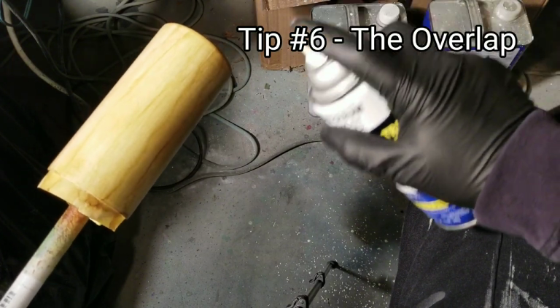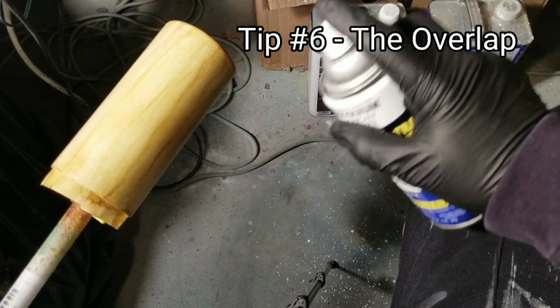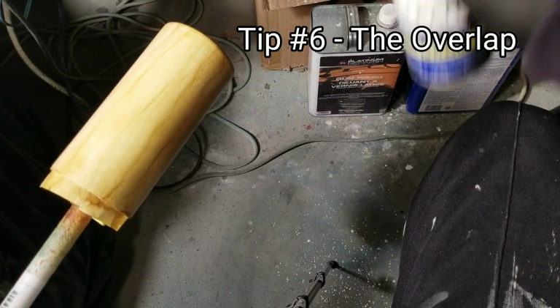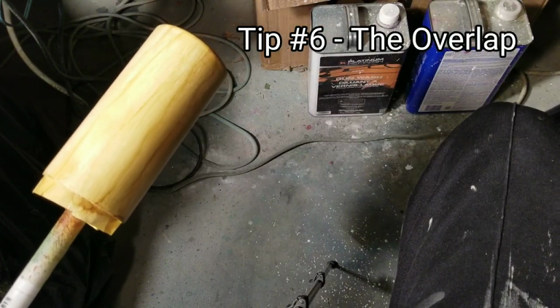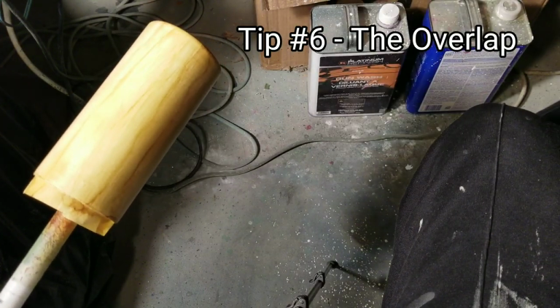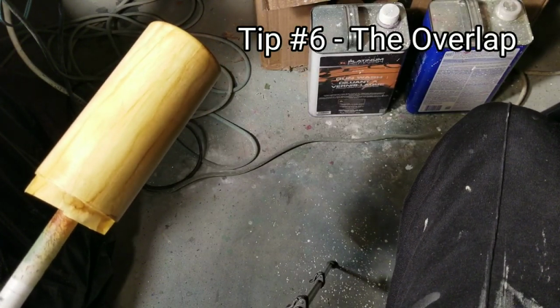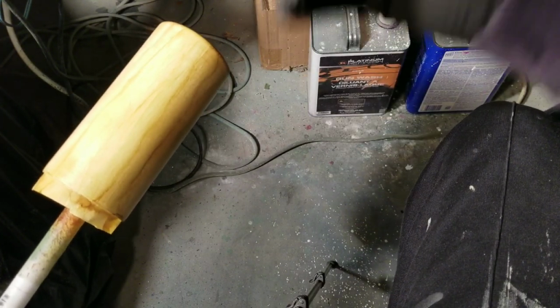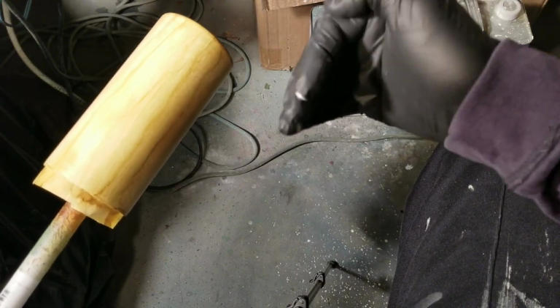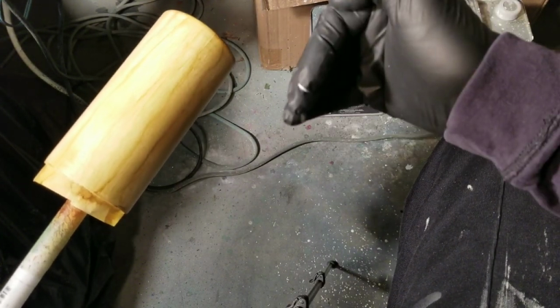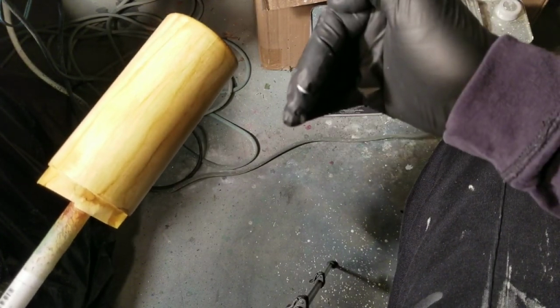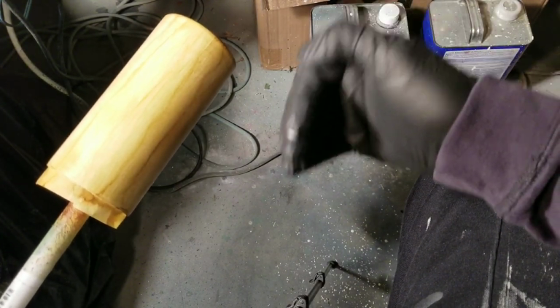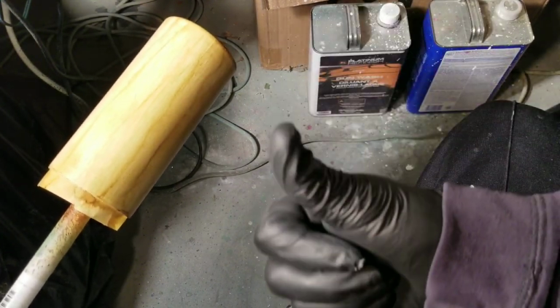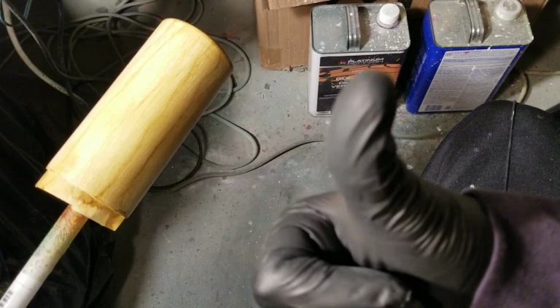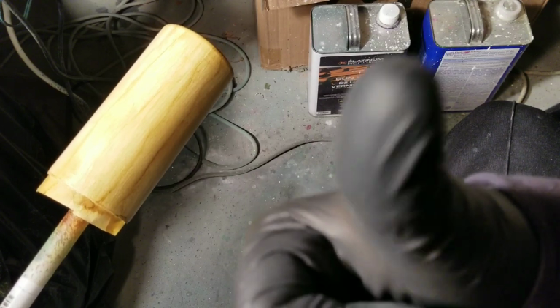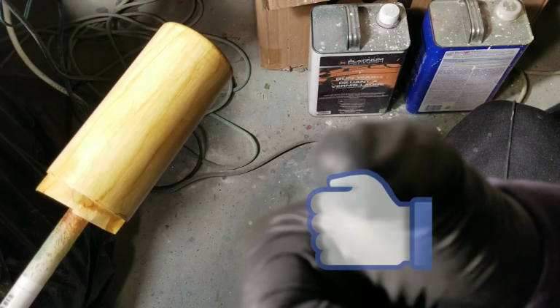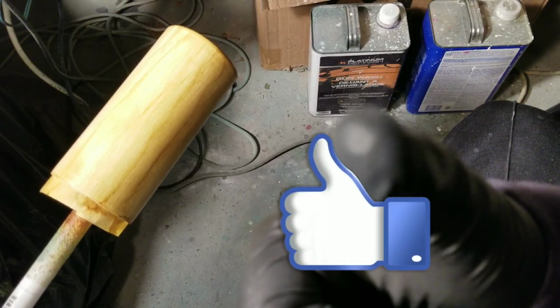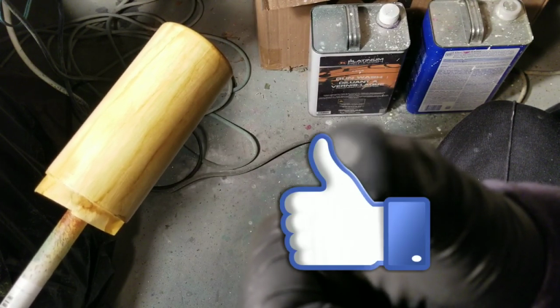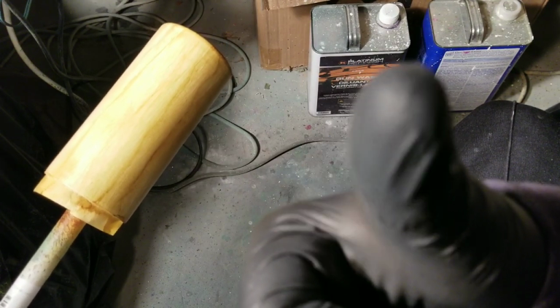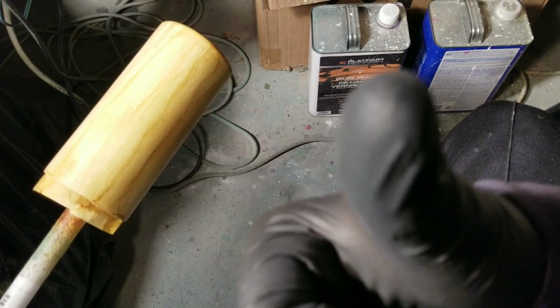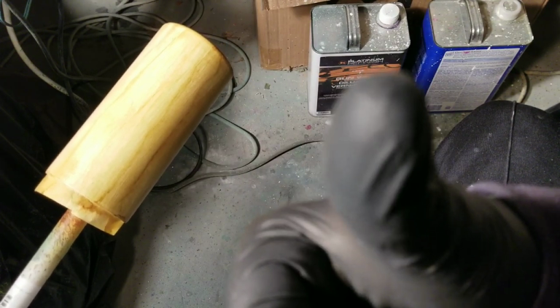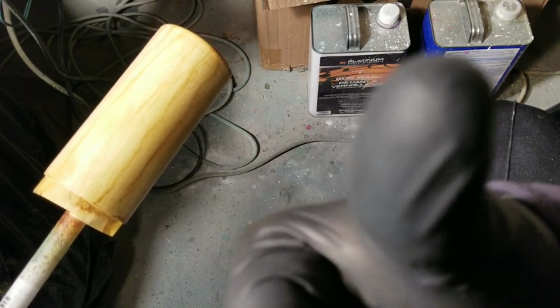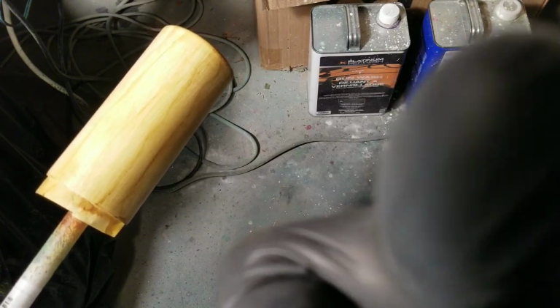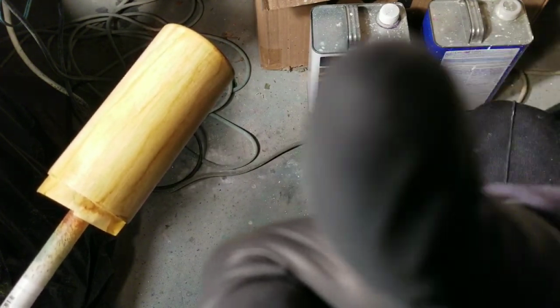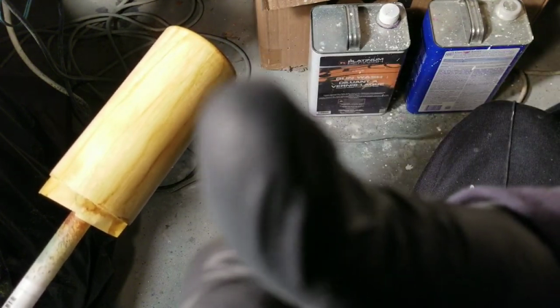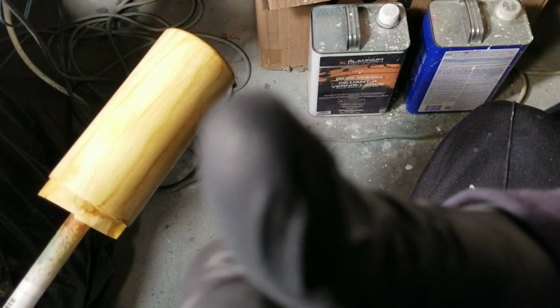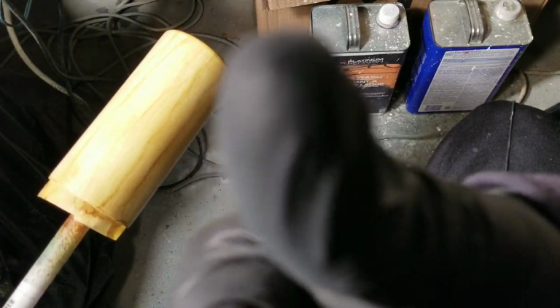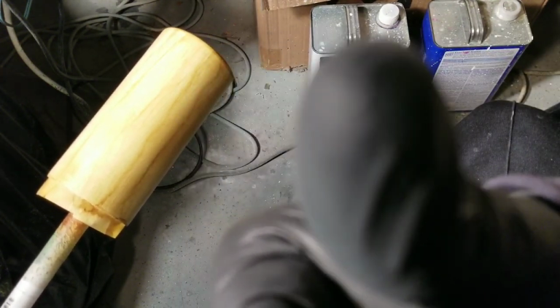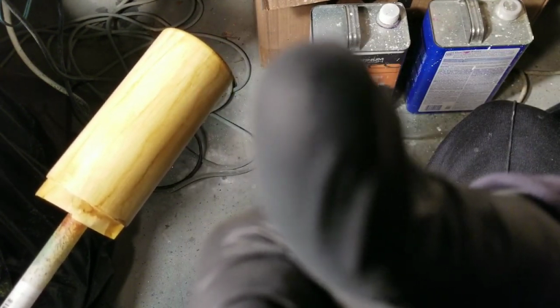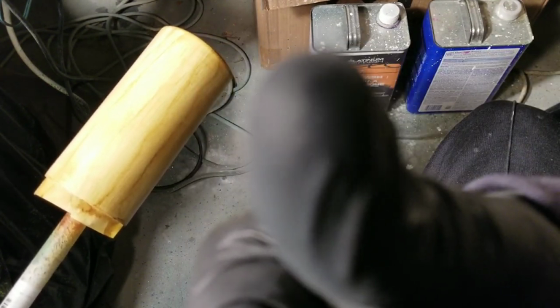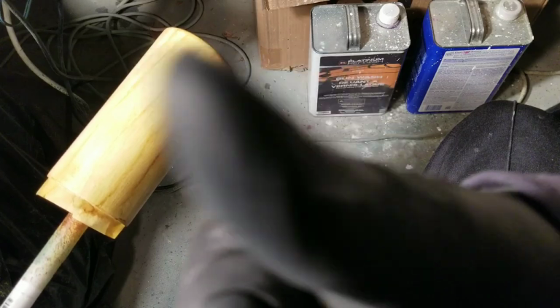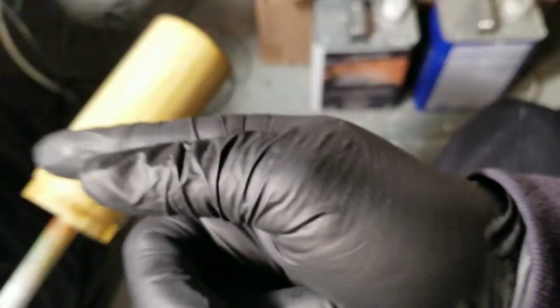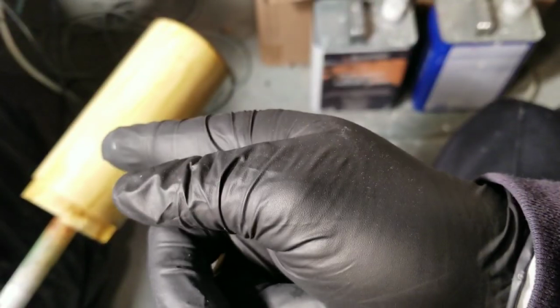When you're doing this, you want to do light coats. In each pass, you're going to come back and overlap the next pass by about 50%. It's a rule of thumb — not written in stone — but it's a good practice.